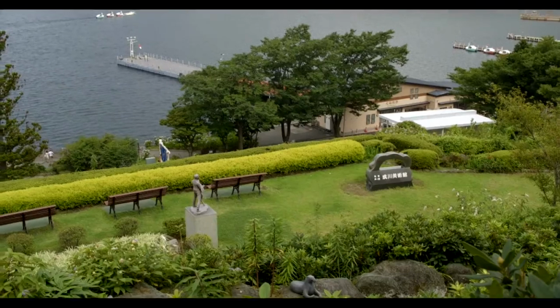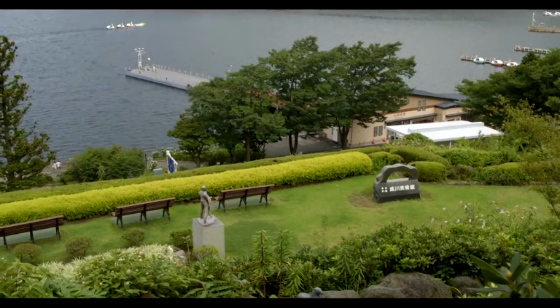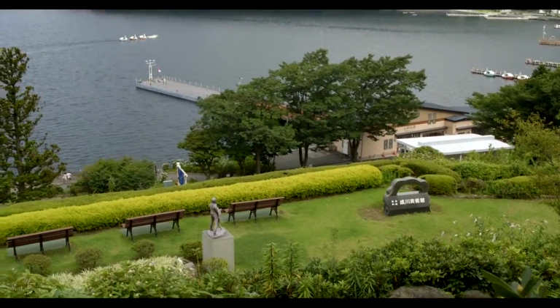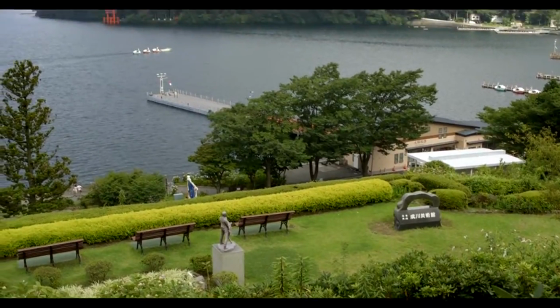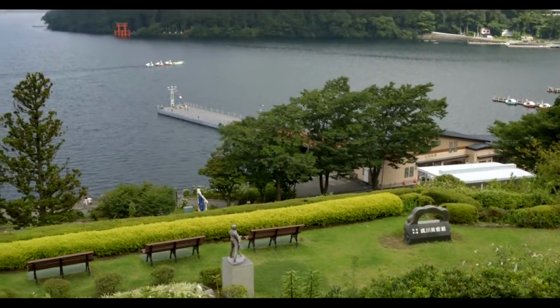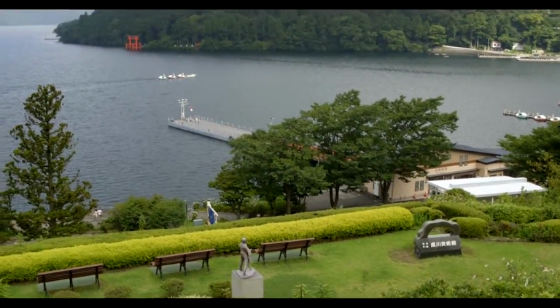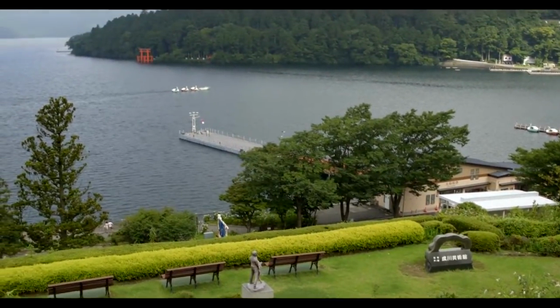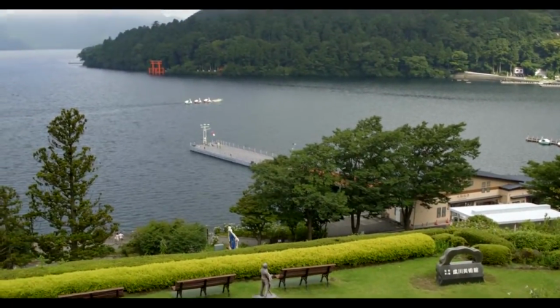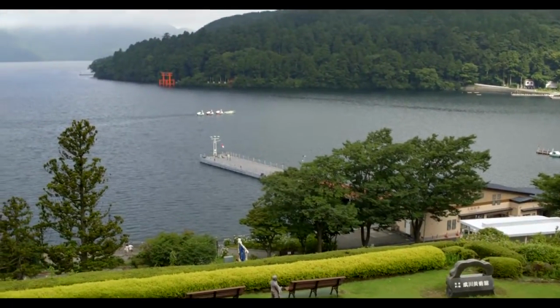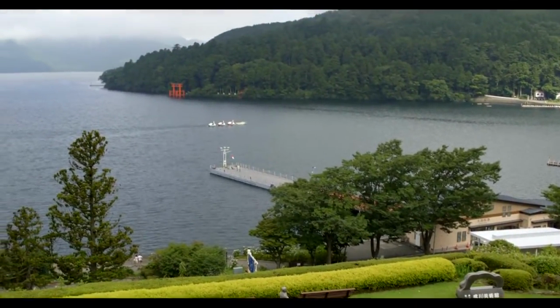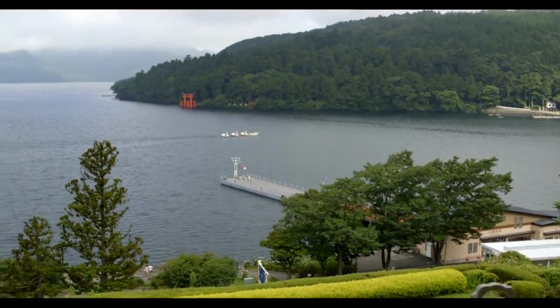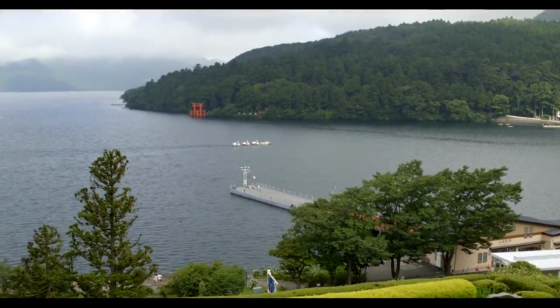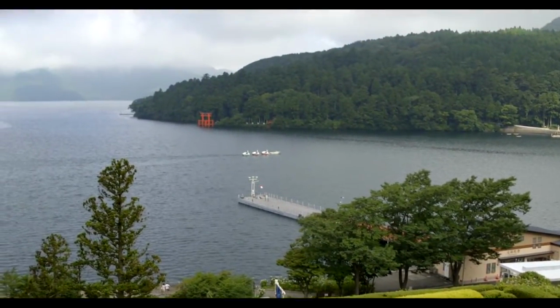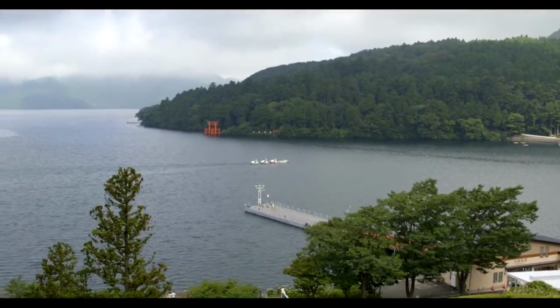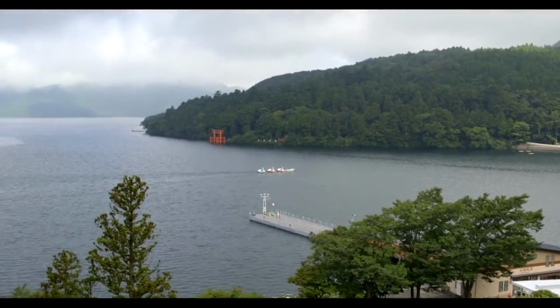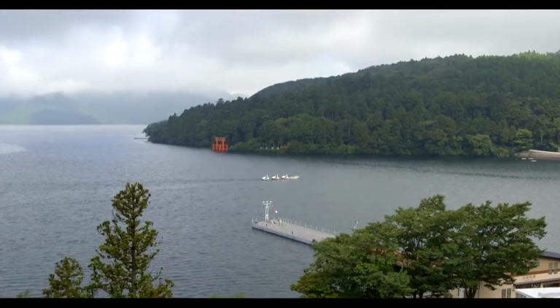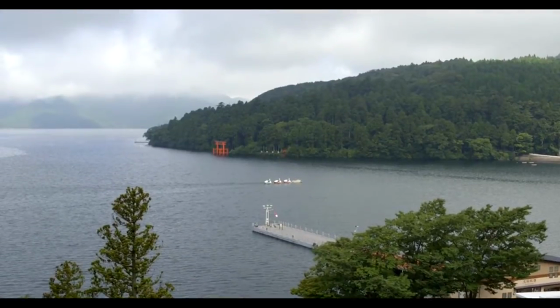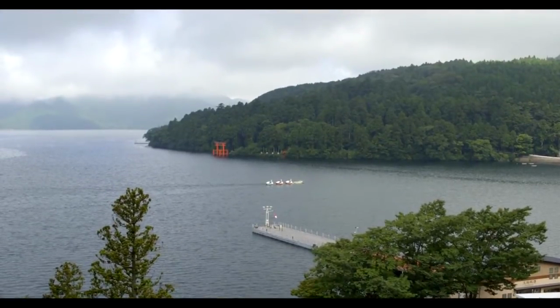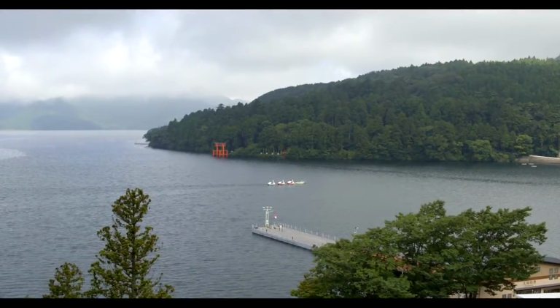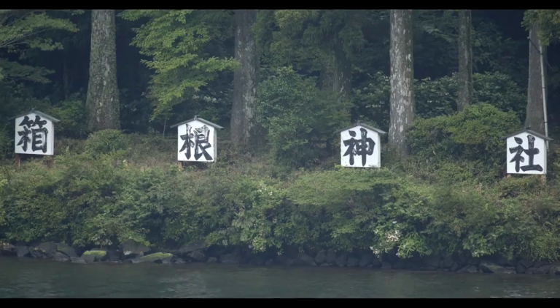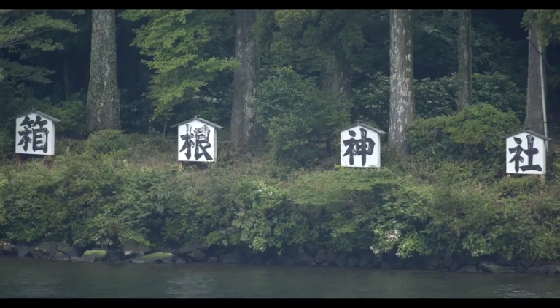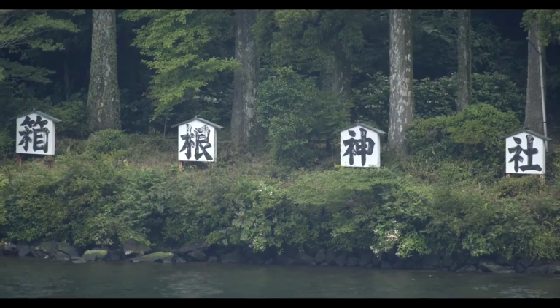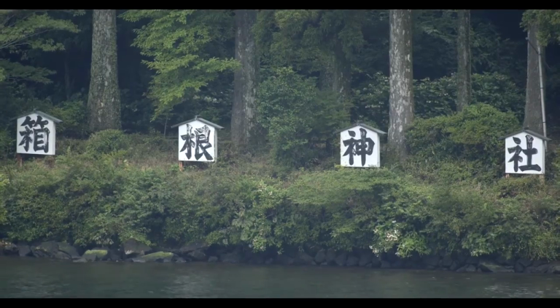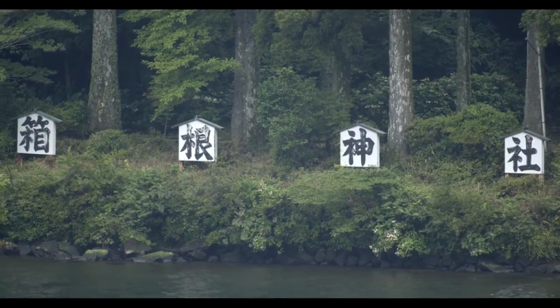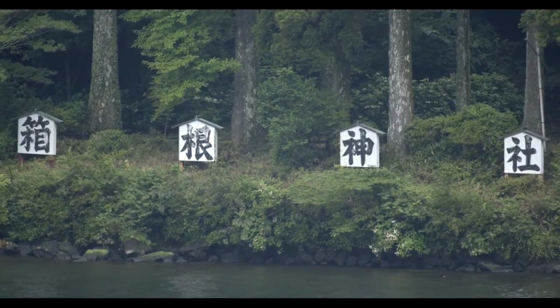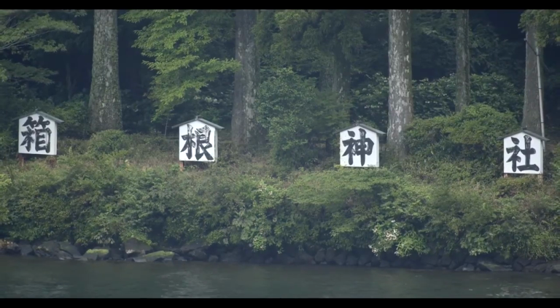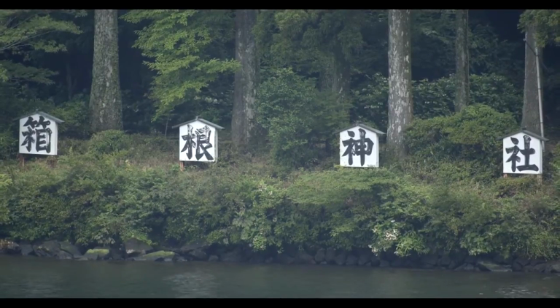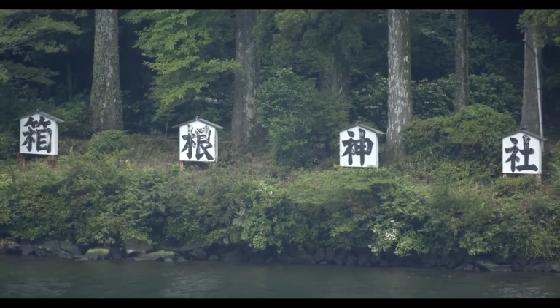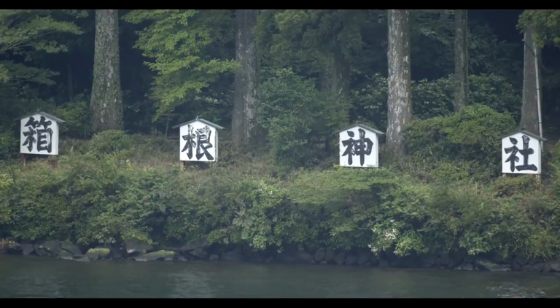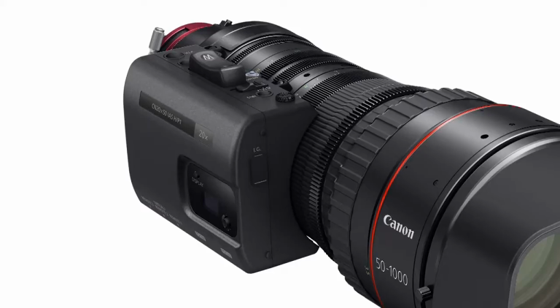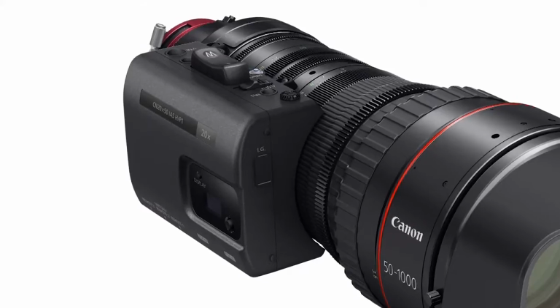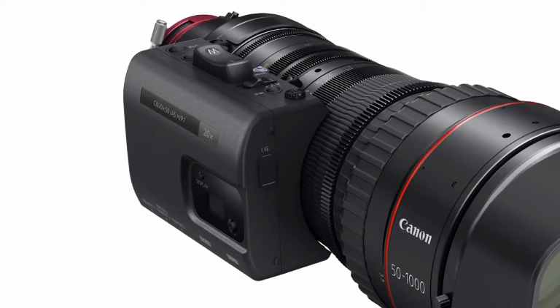Weighing in at less than 15 pounds and some 16 inches in length, this makes for a 4K lens camera tripod system that is readily transportable on remote location shooting.